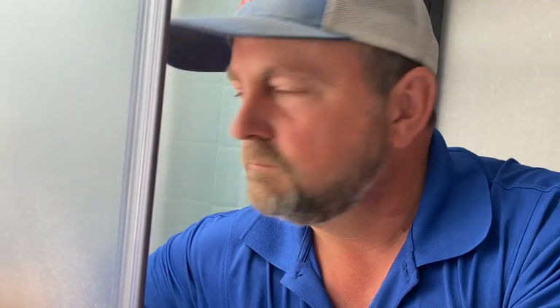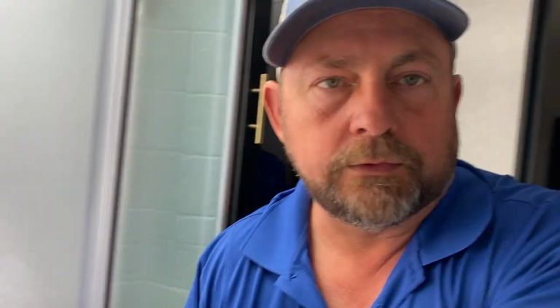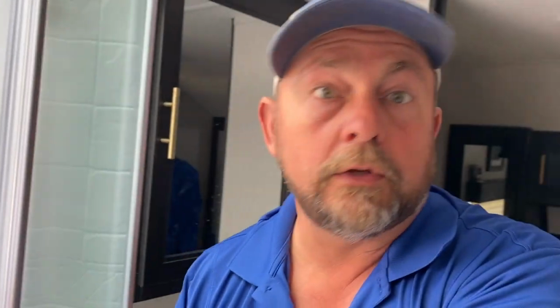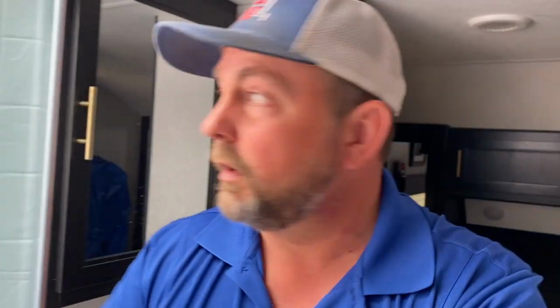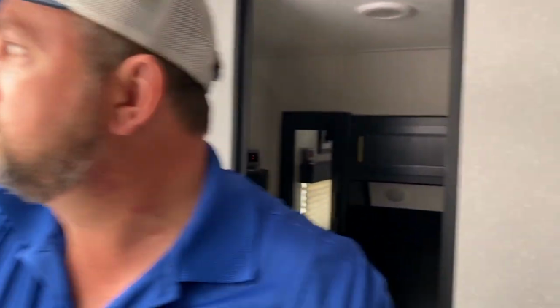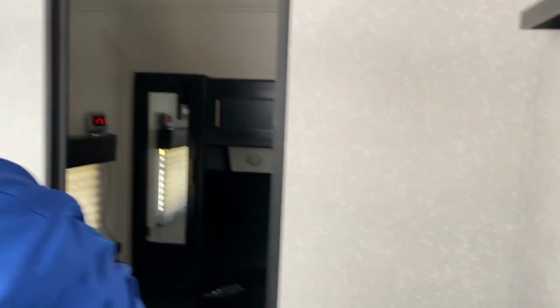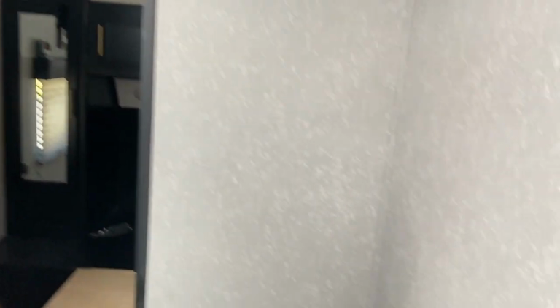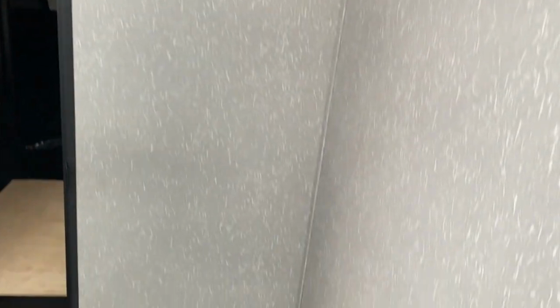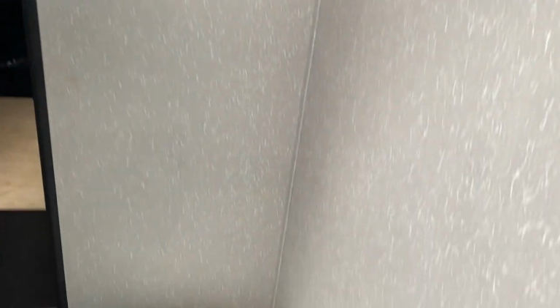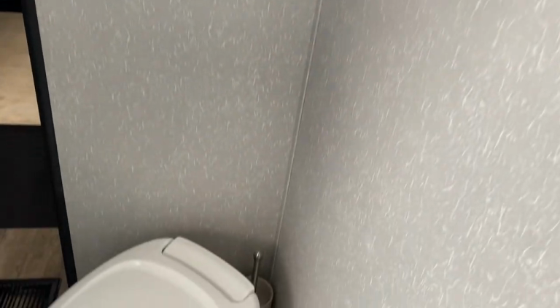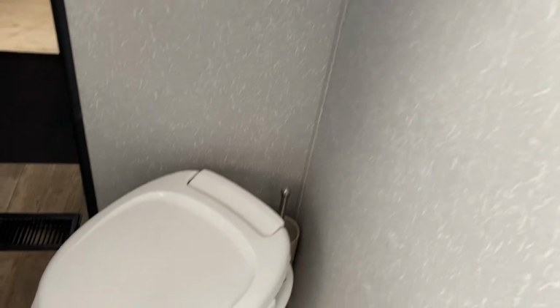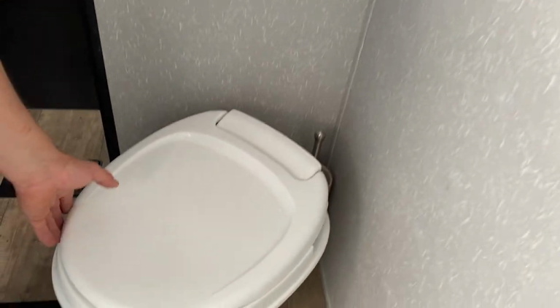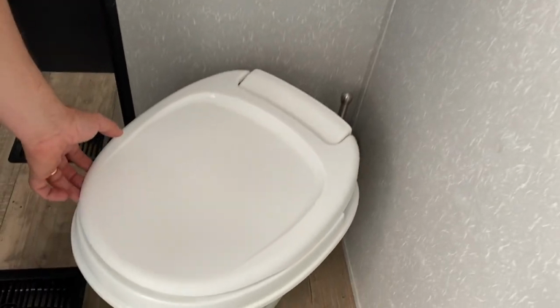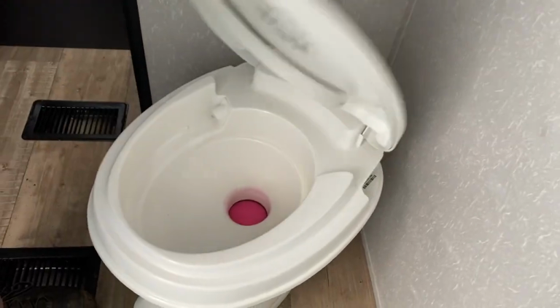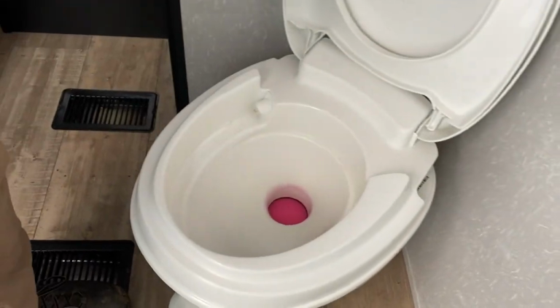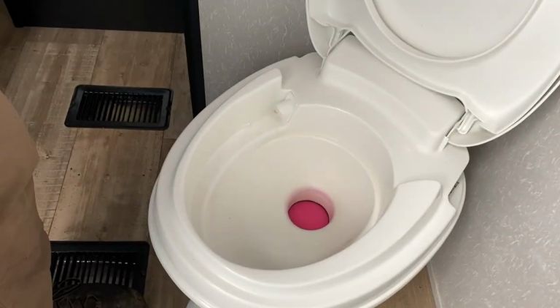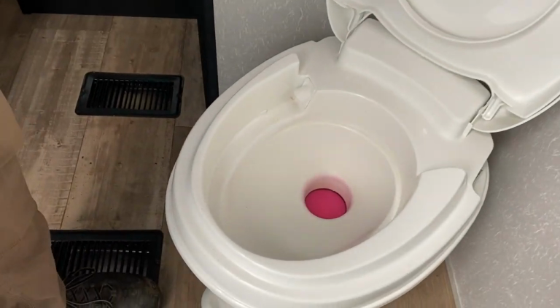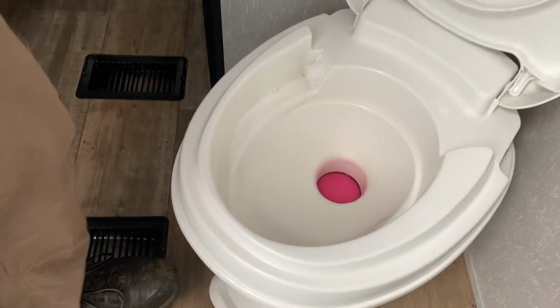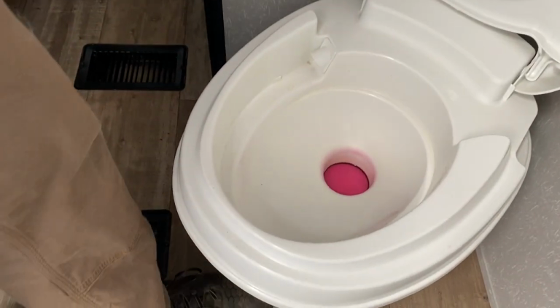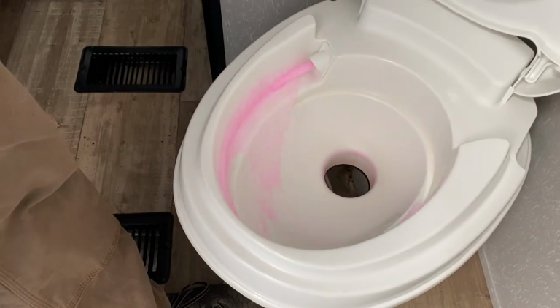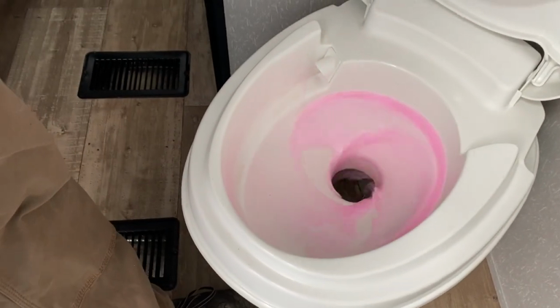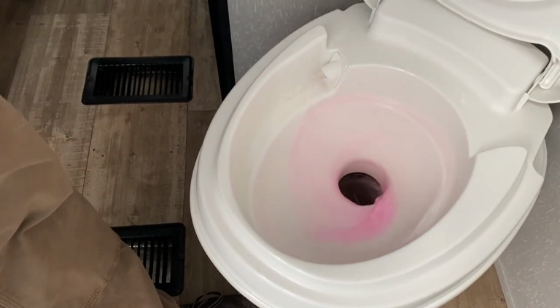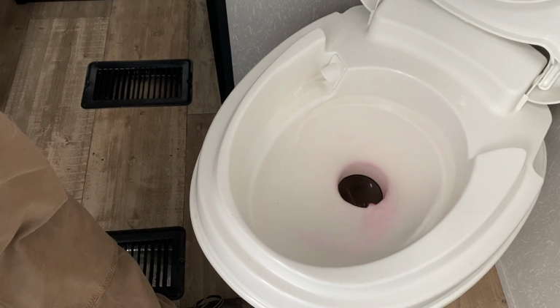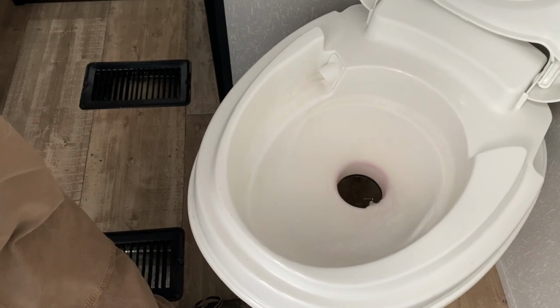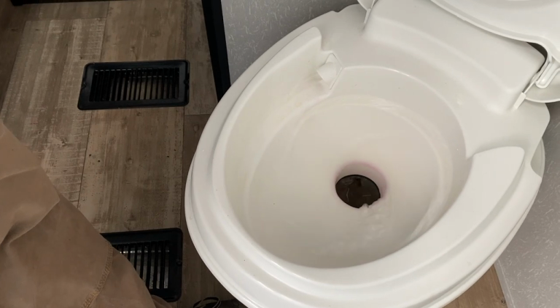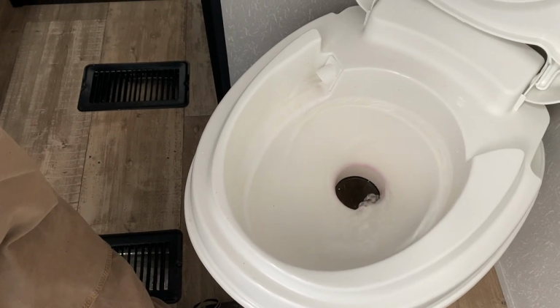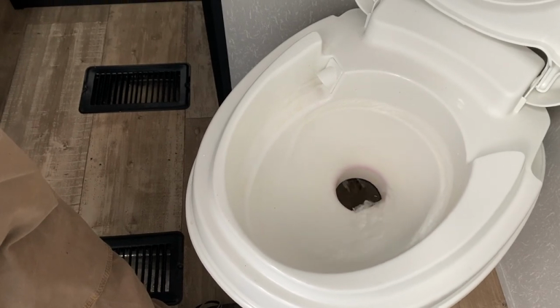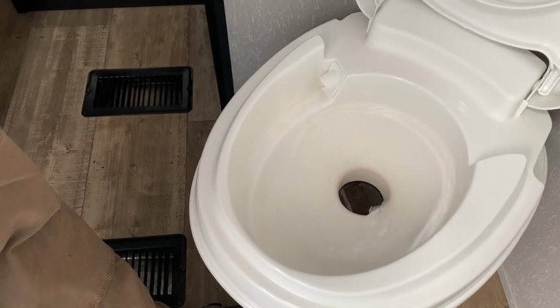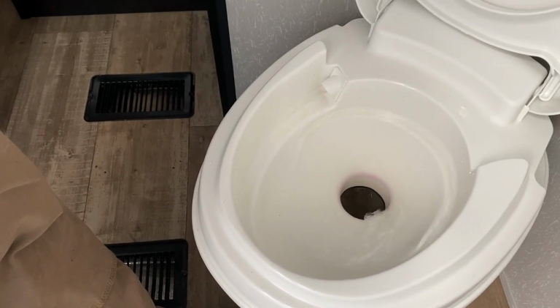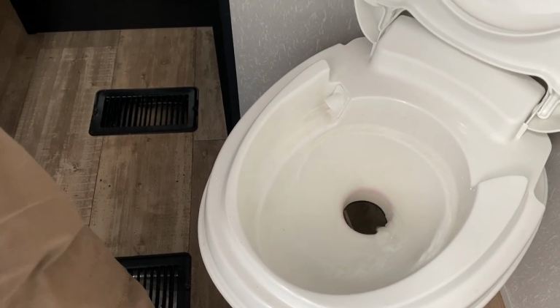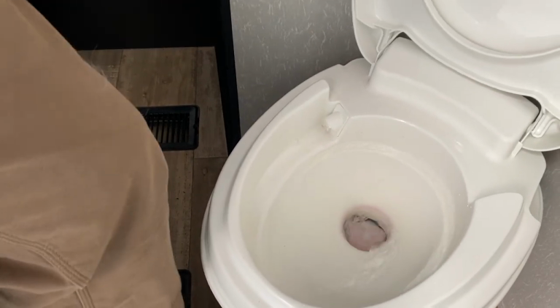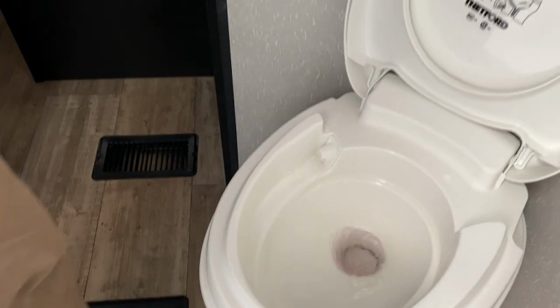Now we'll turn around and do the toilet, but the toilet doesn't have a hot side, just by the way. And there you are — all clear, ready to use.